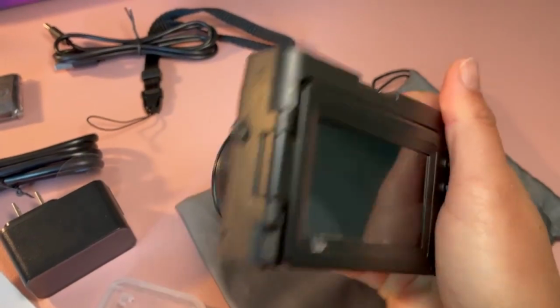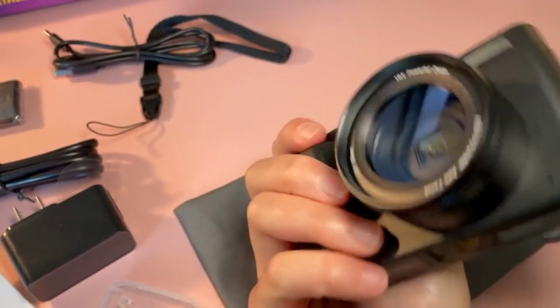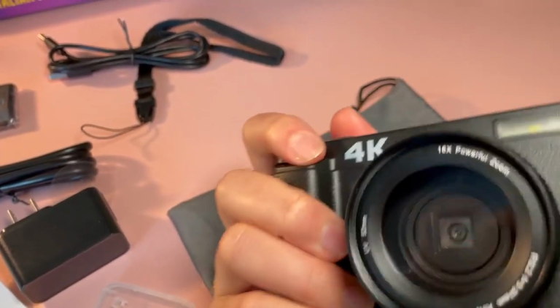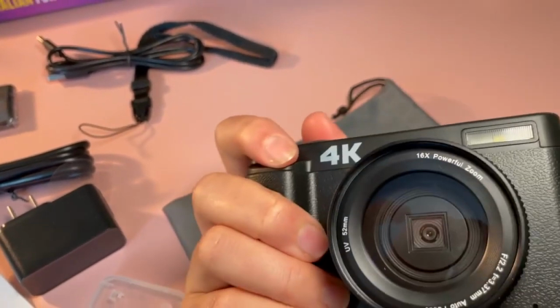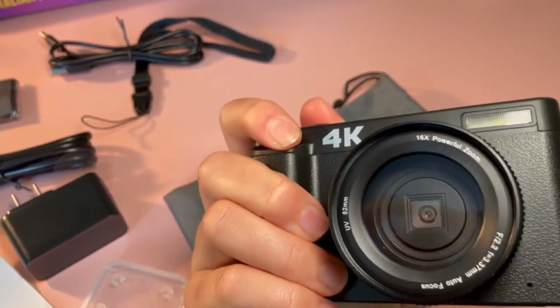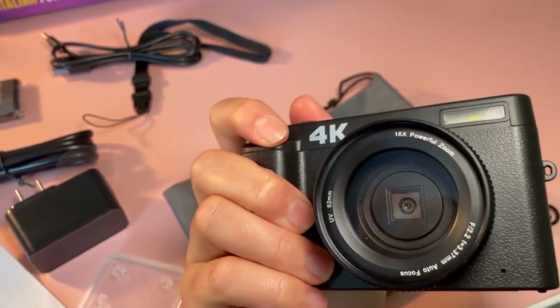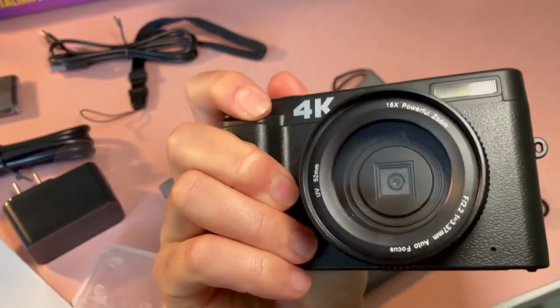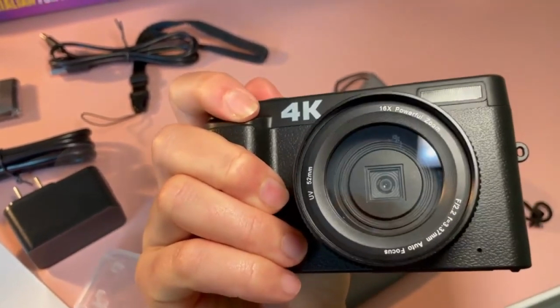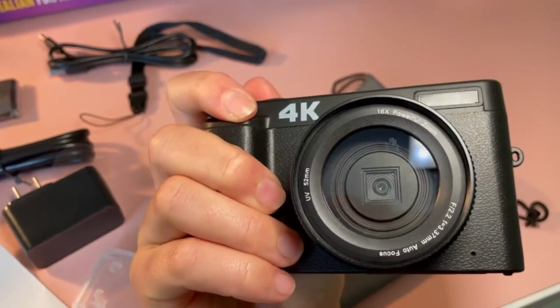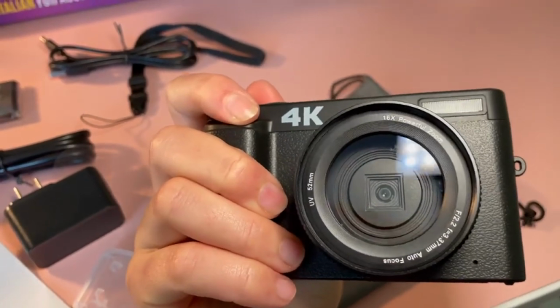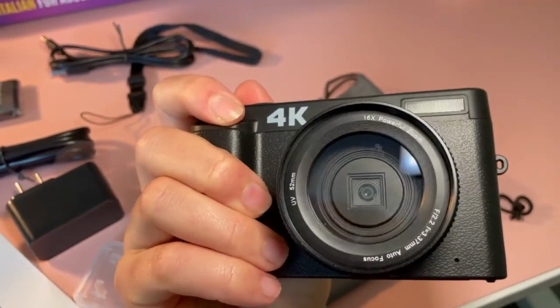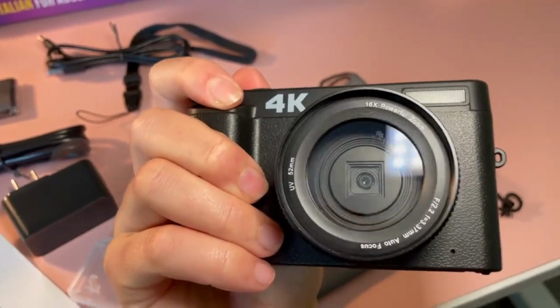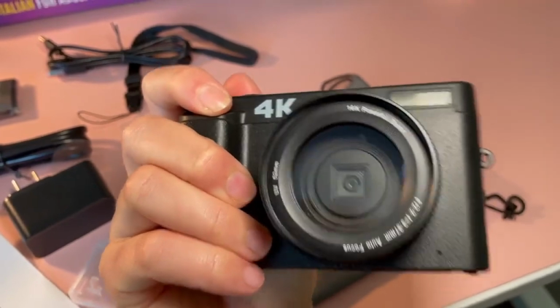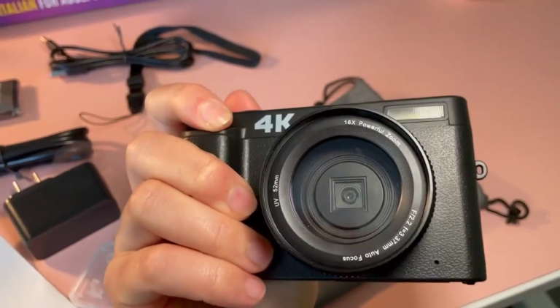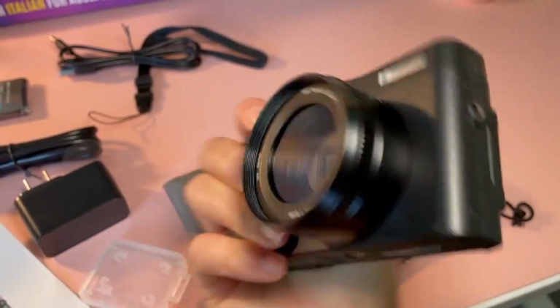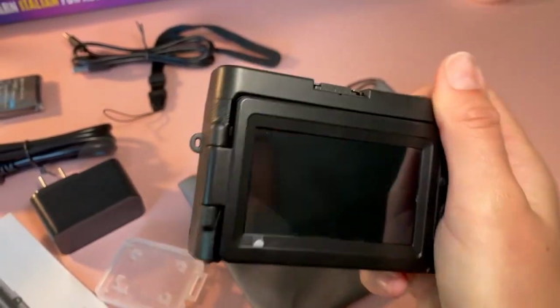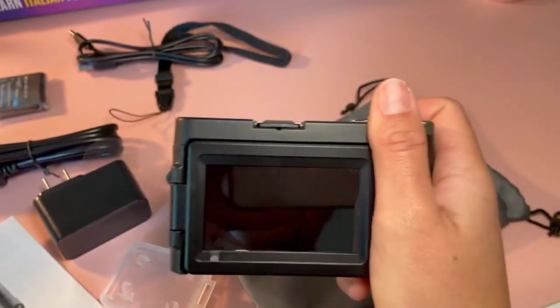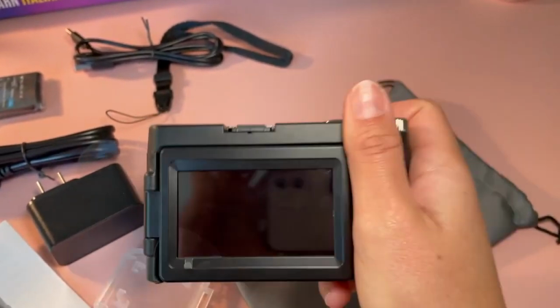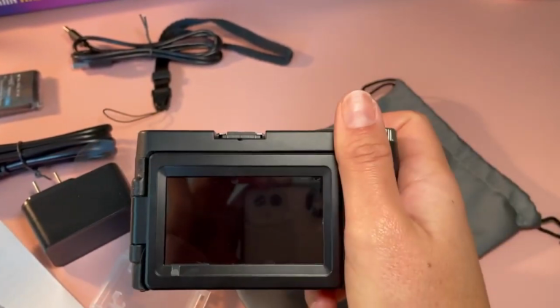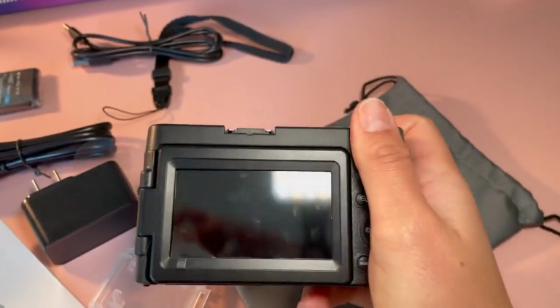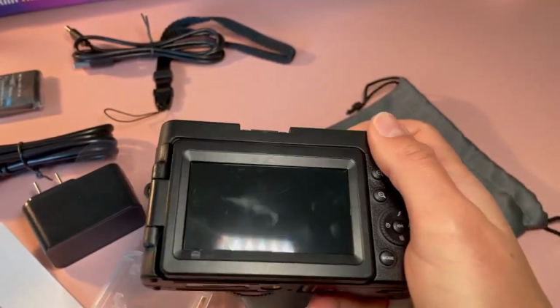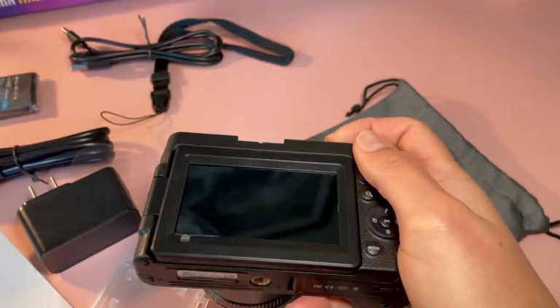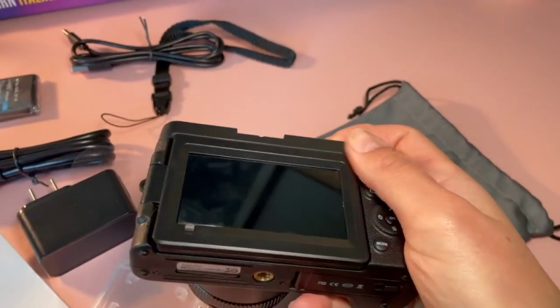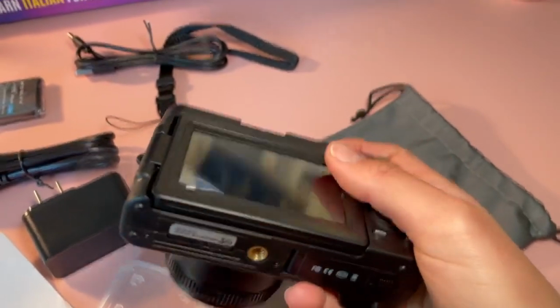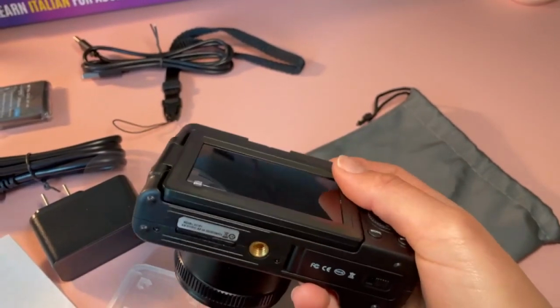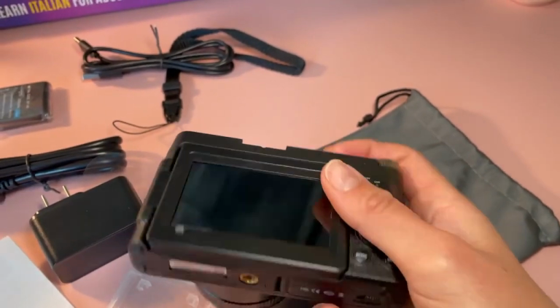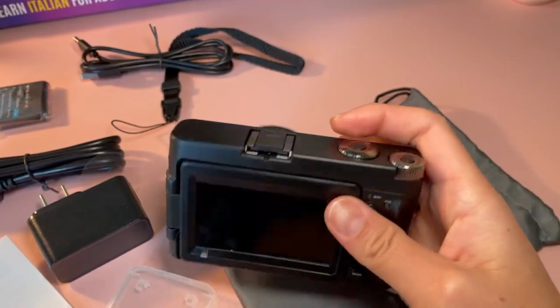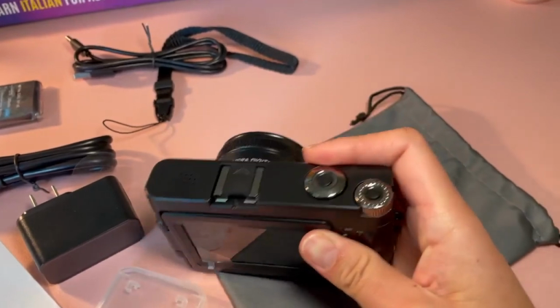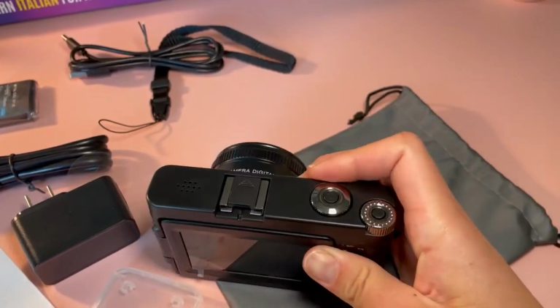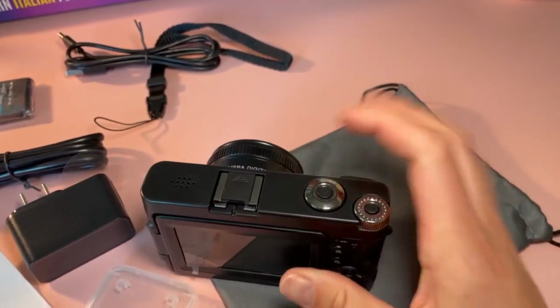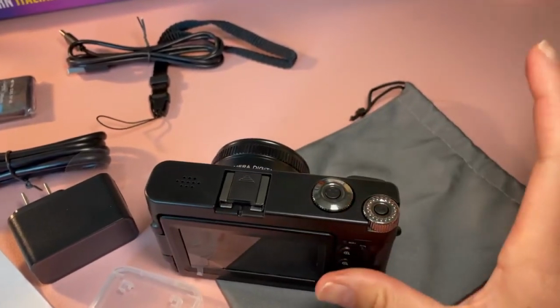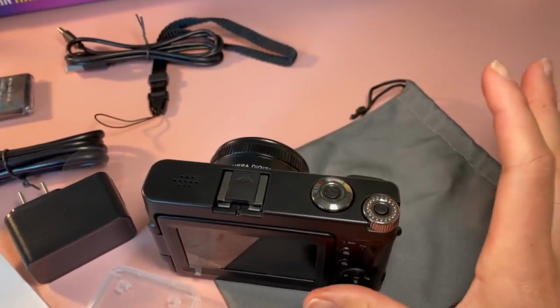It holds really well in the hand and it seems to be a very high quality camera, especially for the price and the ease of use. I do recommend this for beginners and I think it's a really great starting vlog camera.